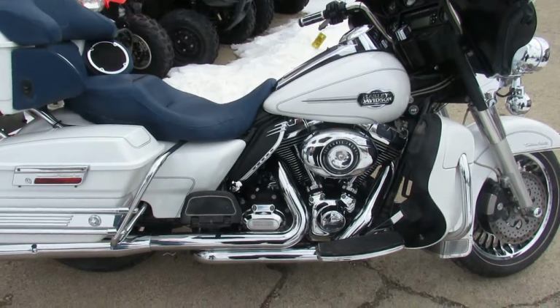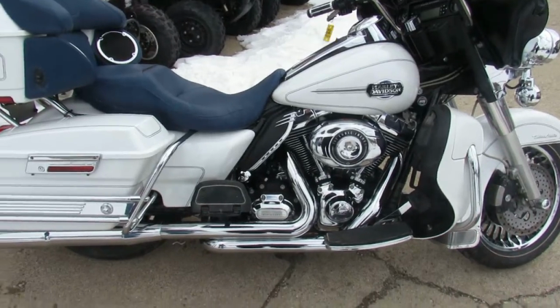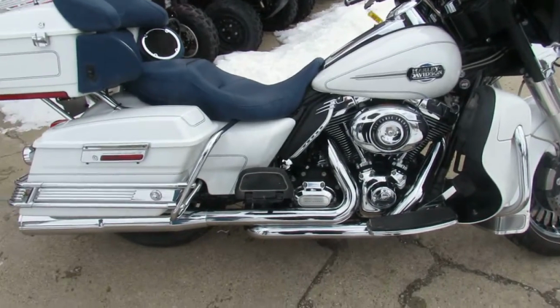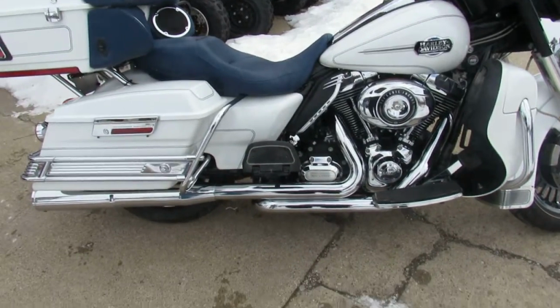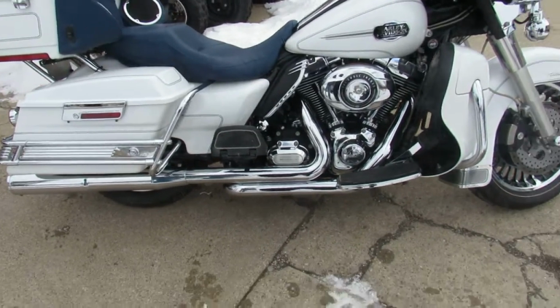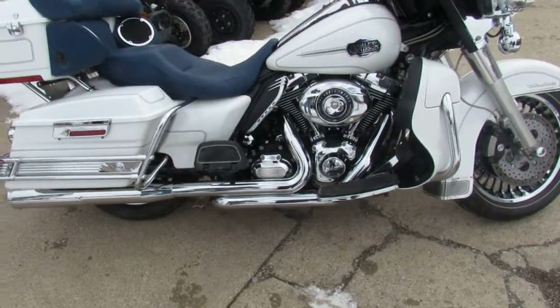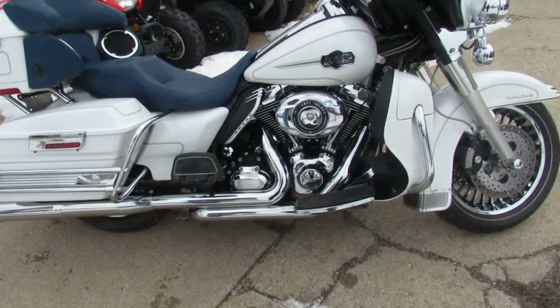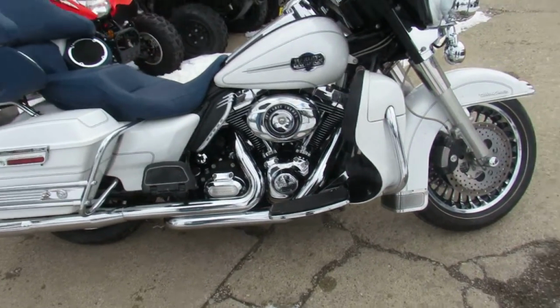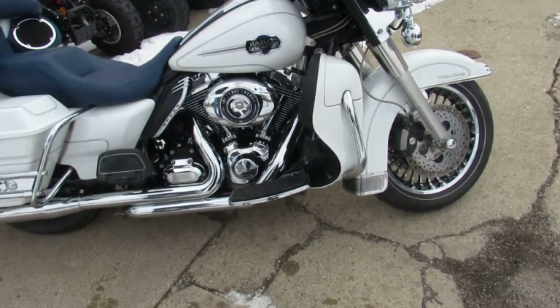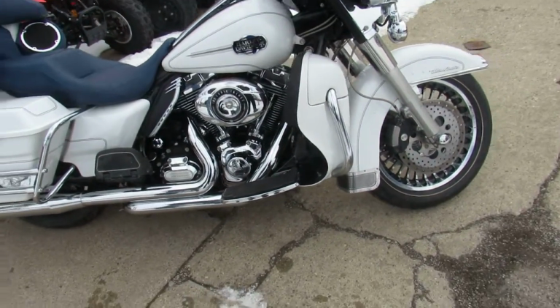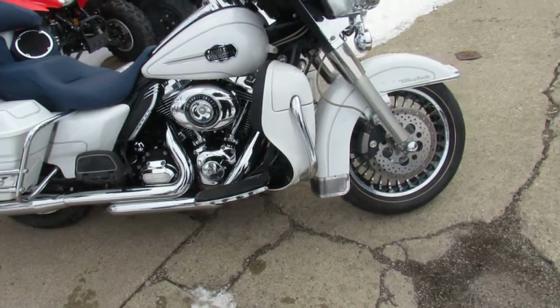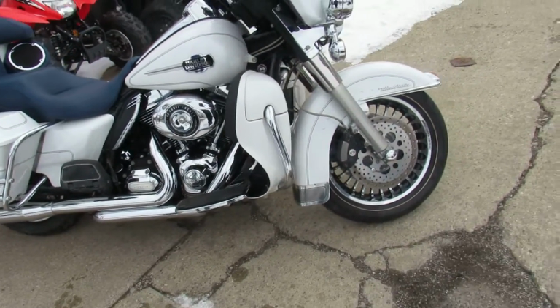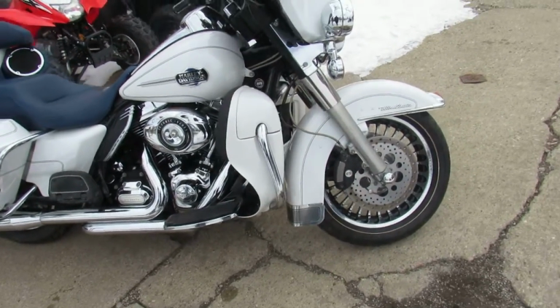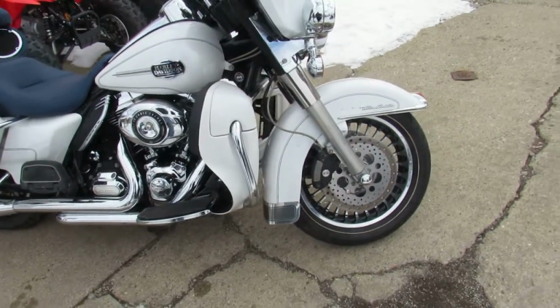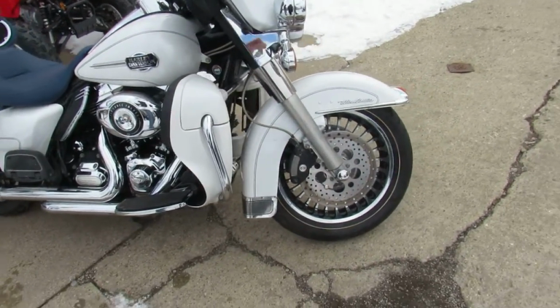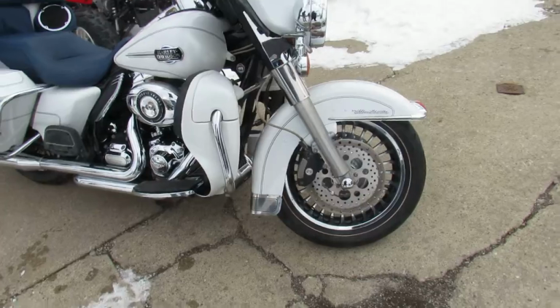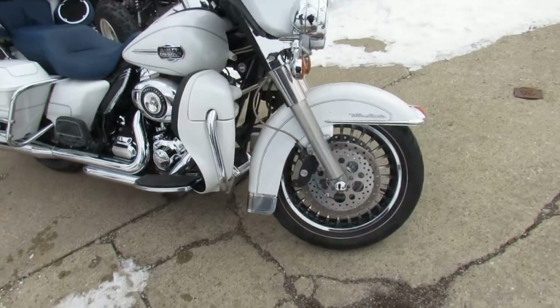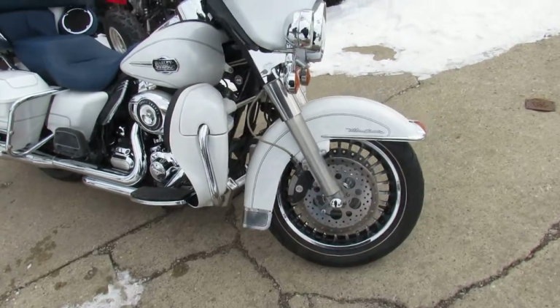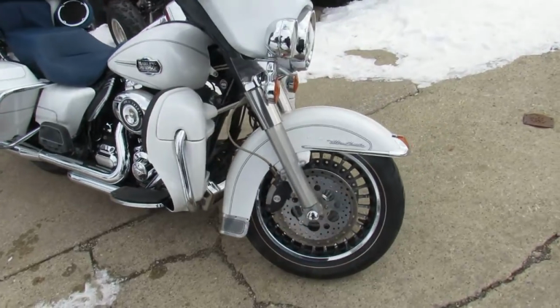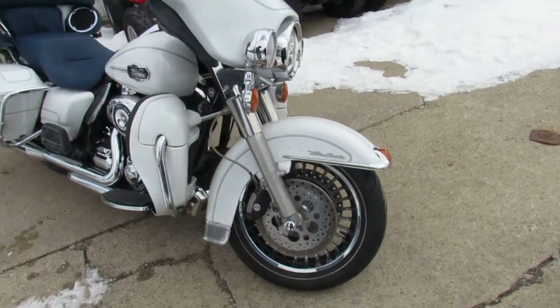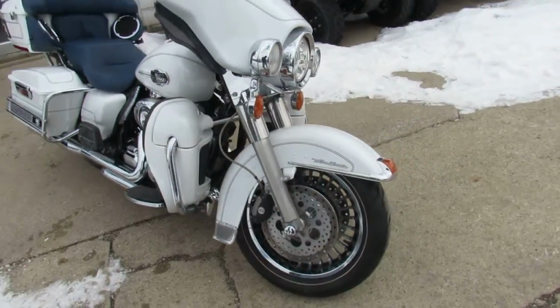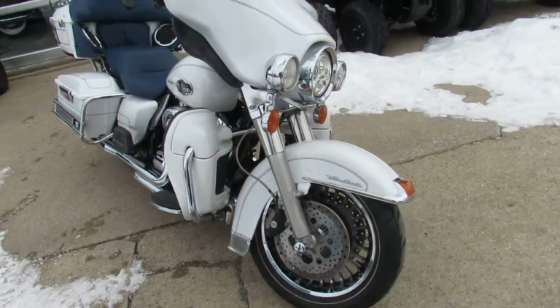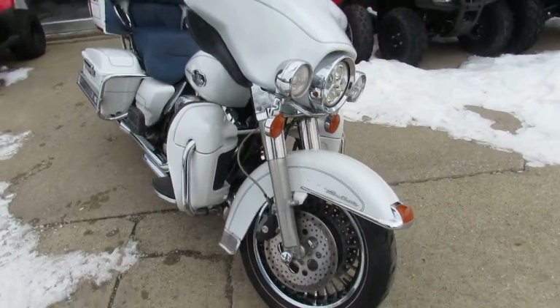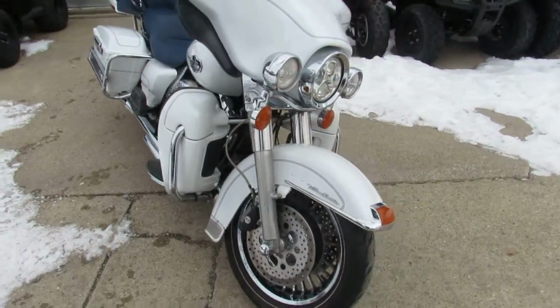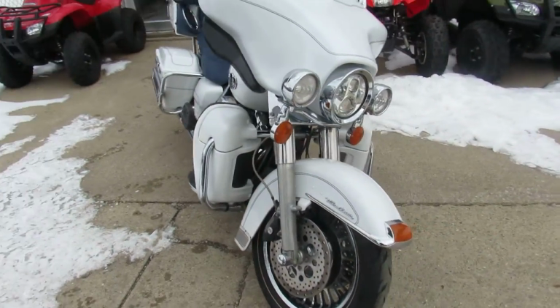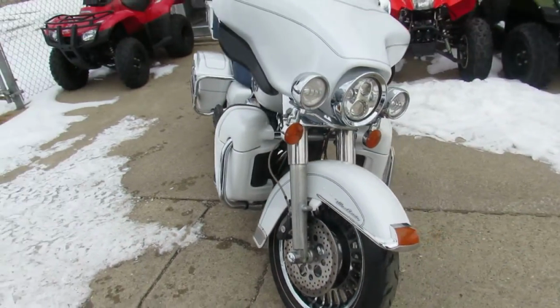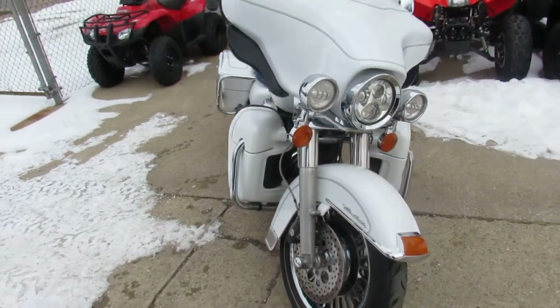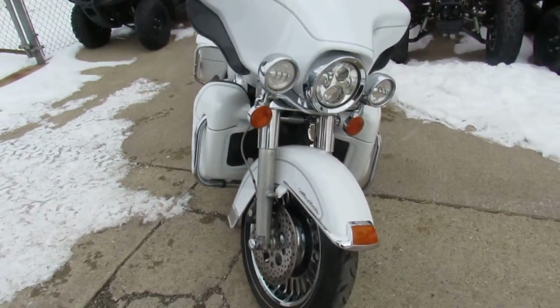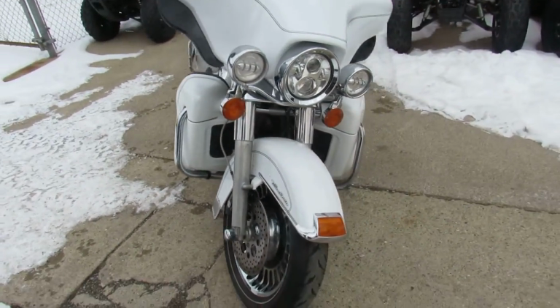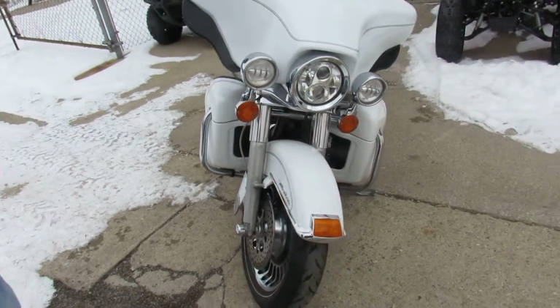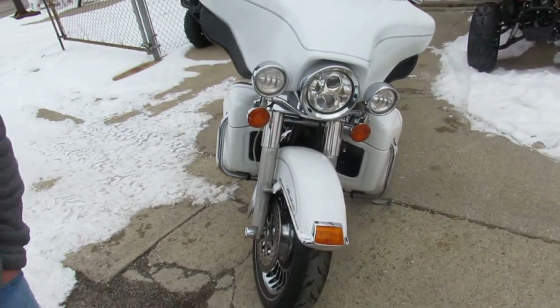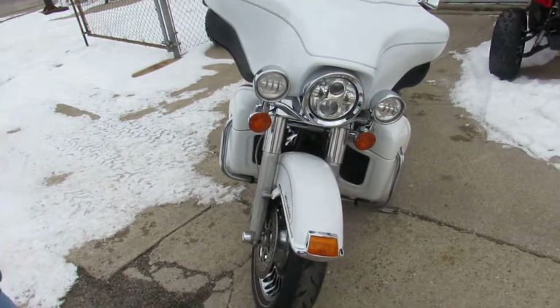Hey guys, it's used Harley-Davidson headquarters here at Approval Powersports. Spring's right around the corner. Tax season's coming. We've got guaranteed financing on our Harleys. We have lease programs.